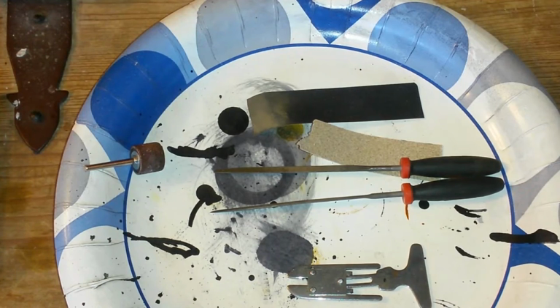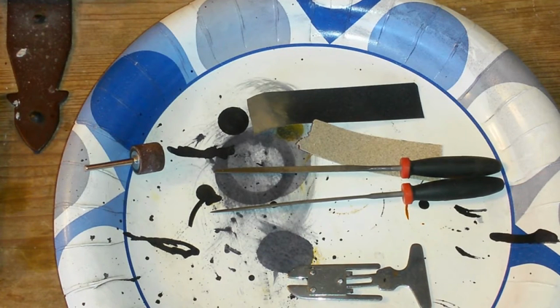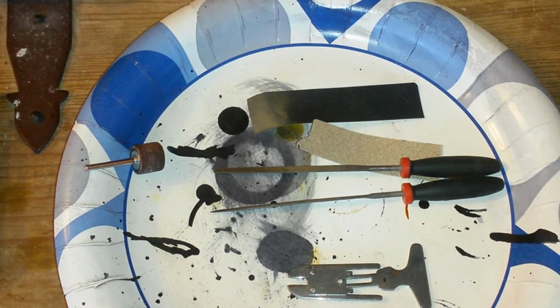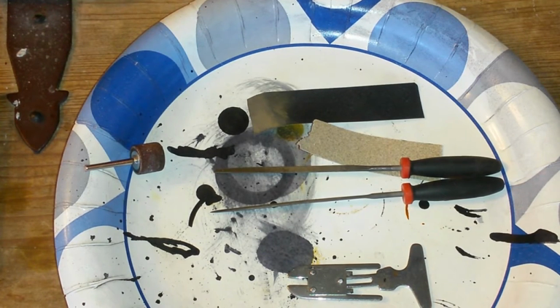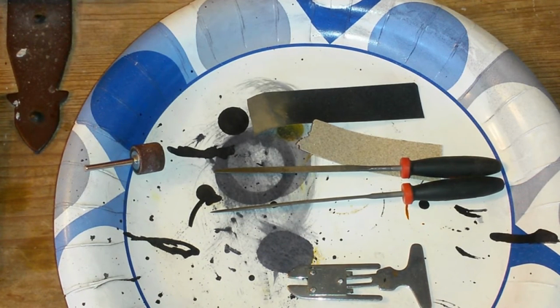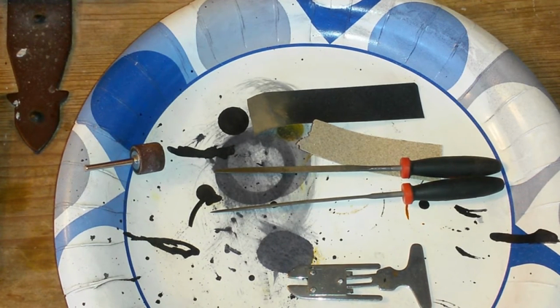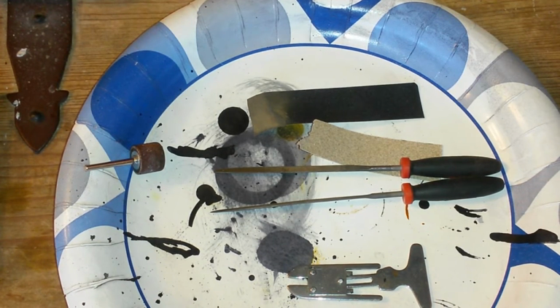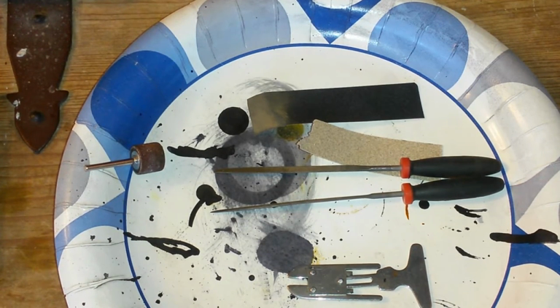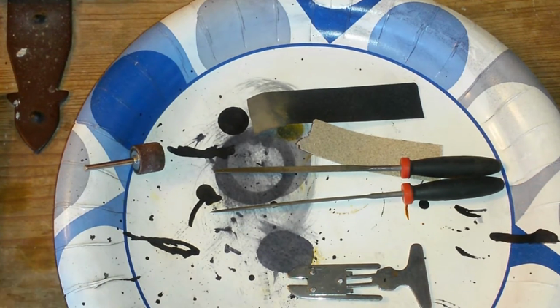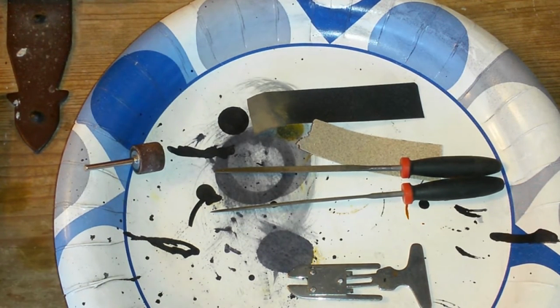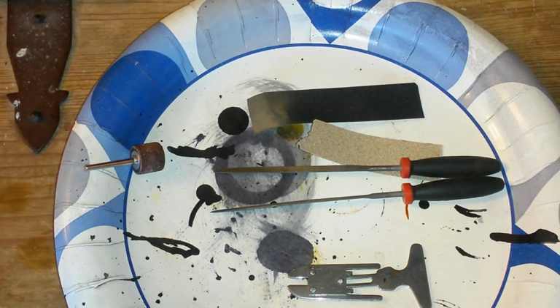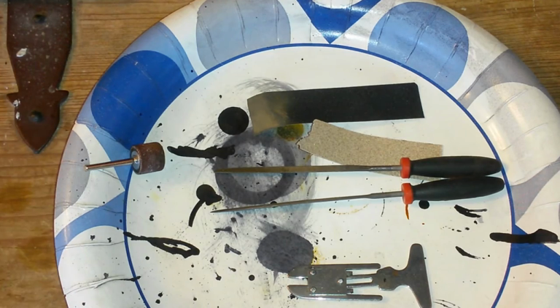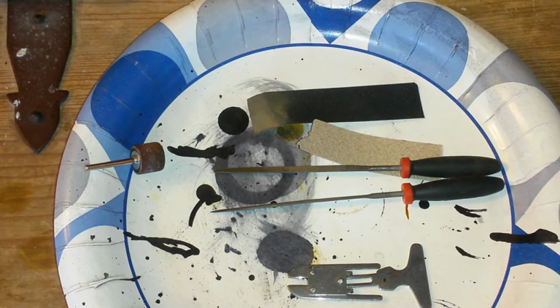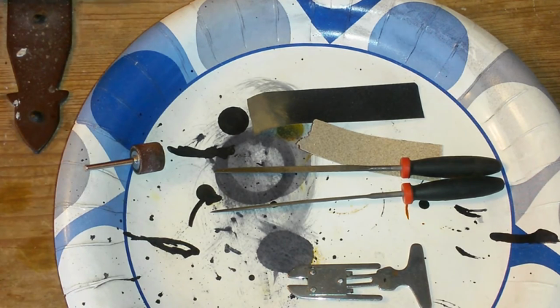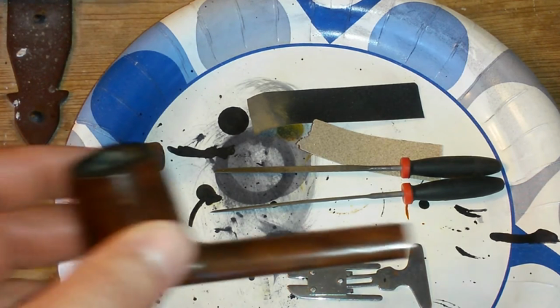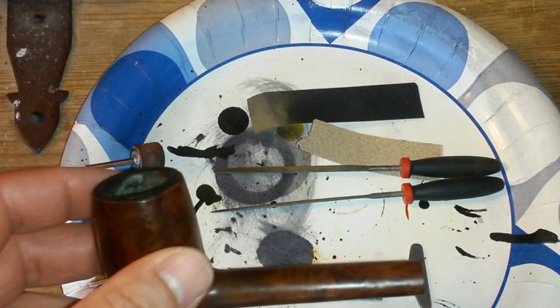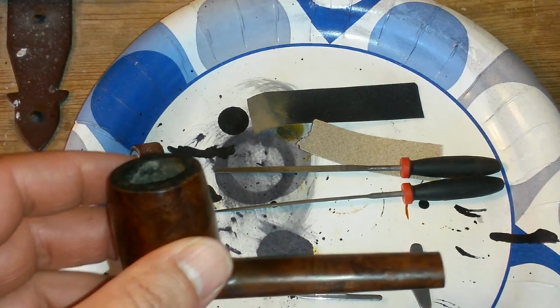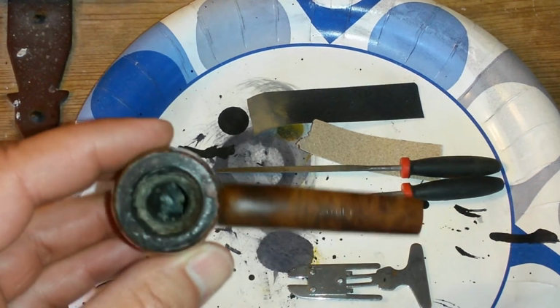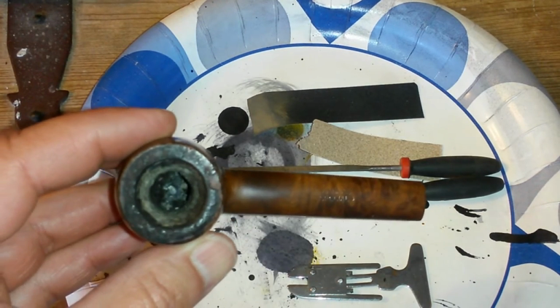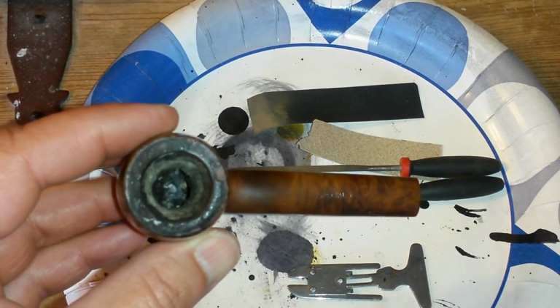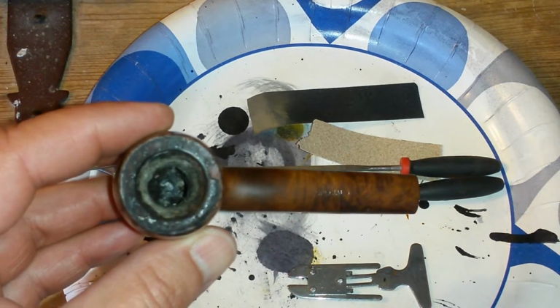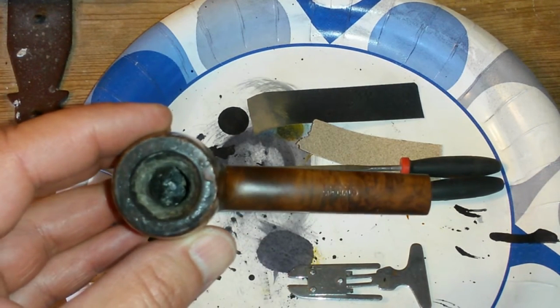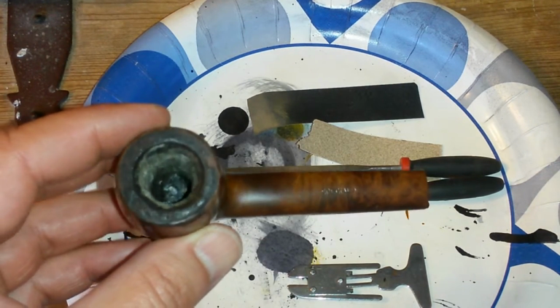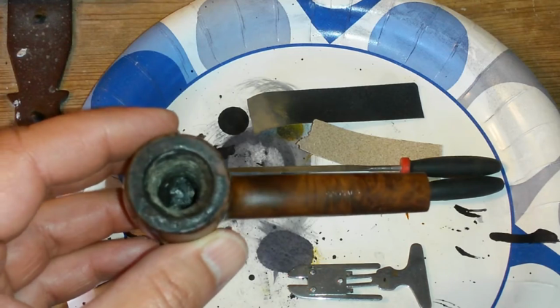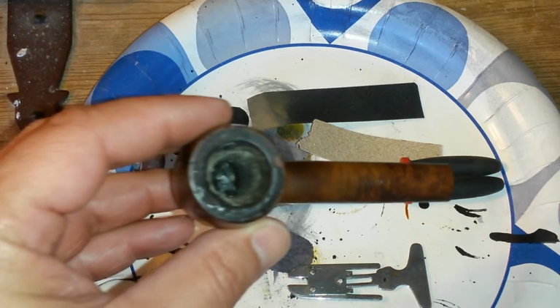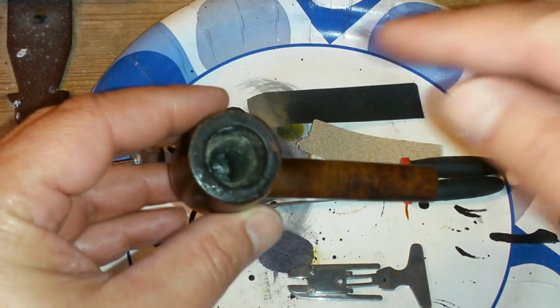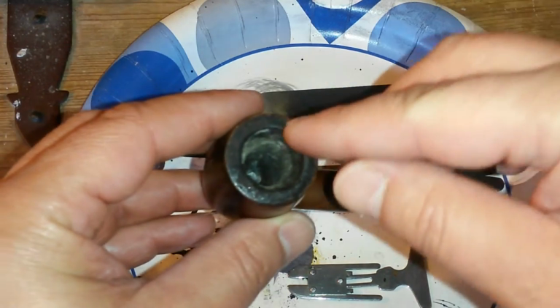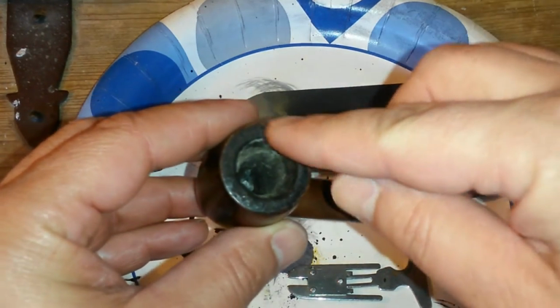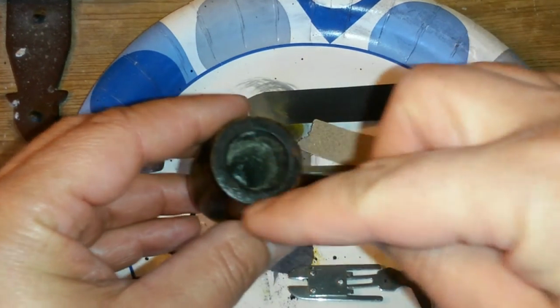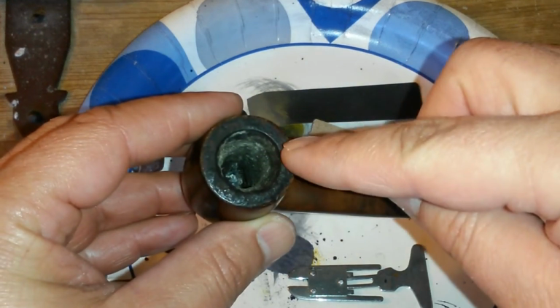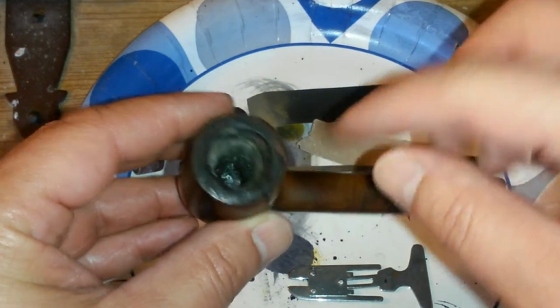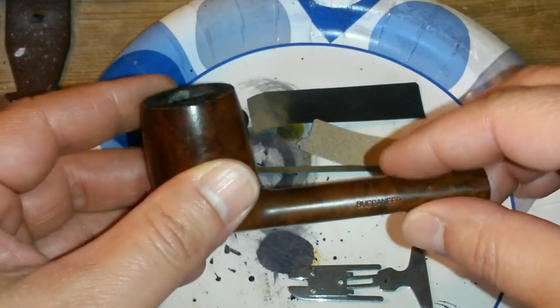Hey YouTube, Rene here once again. We're going to start with our first part of this project, and that is reaming out that bowl and getting rid of the charring around the rim.